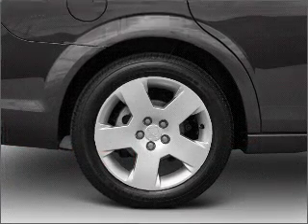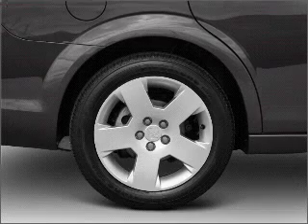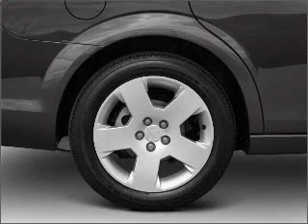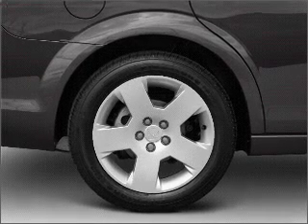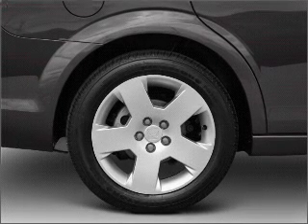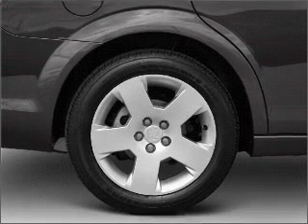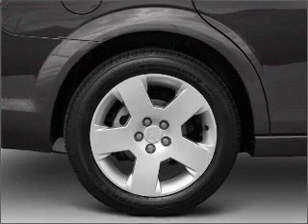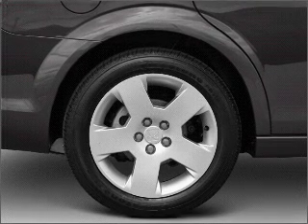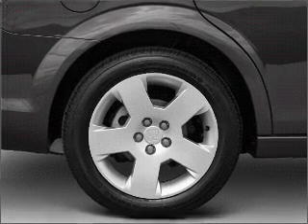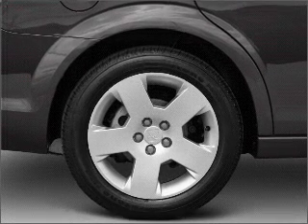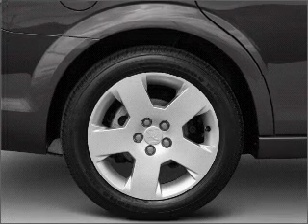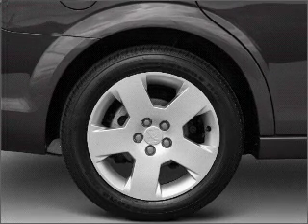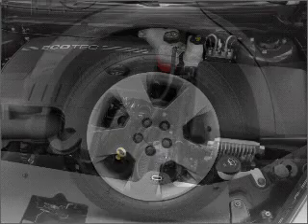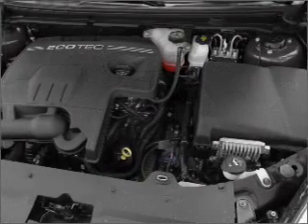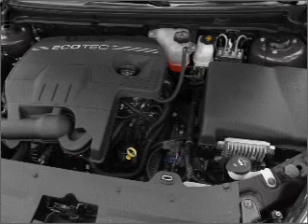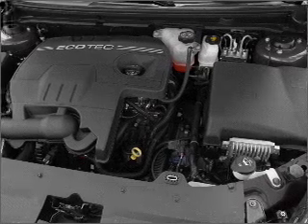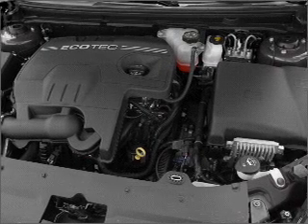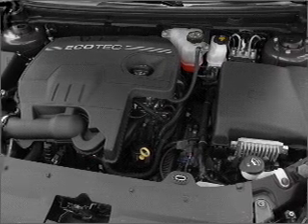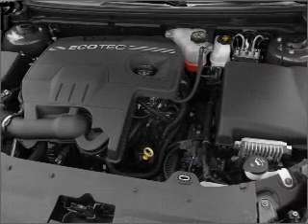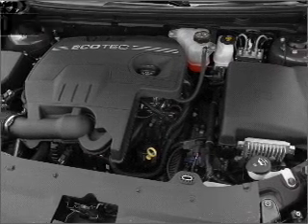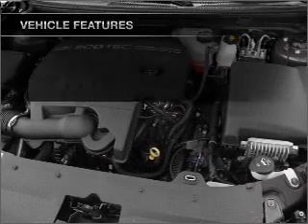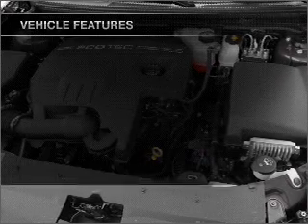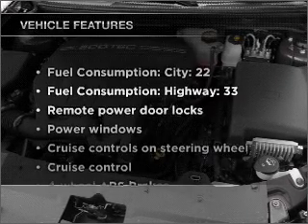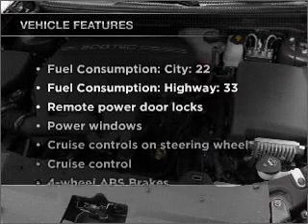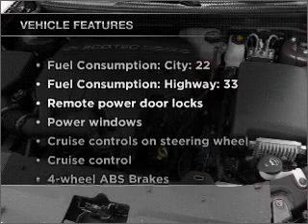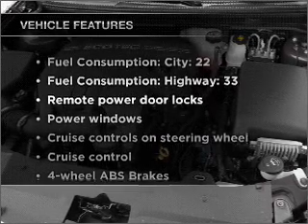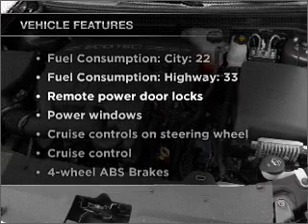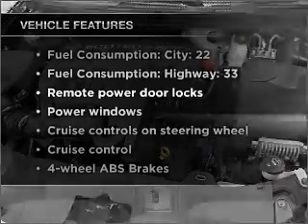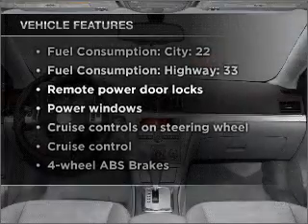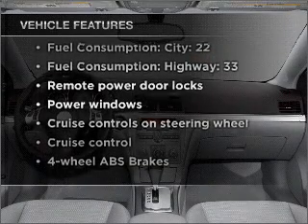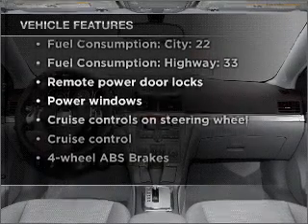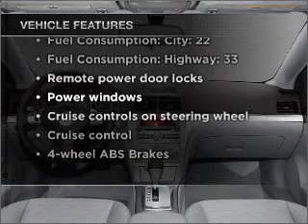Stand out from the crowd with premium wheels. Brake safely with the anti-lock braking system, and memory settings are one of many features. With these notable features, you won't want to miss out on the opportunity to own this amazing vehicle.